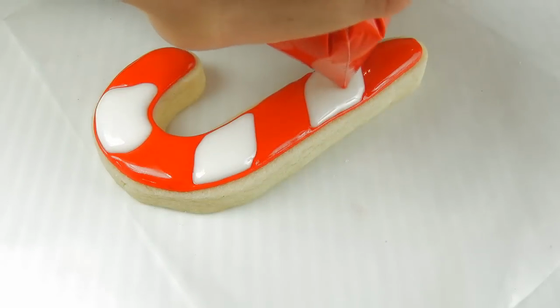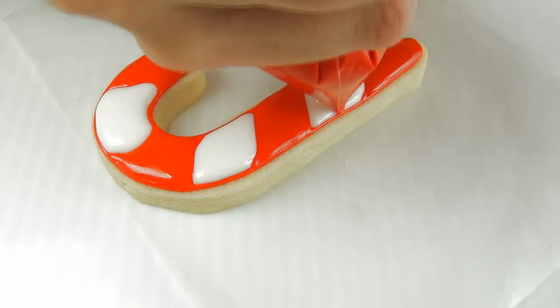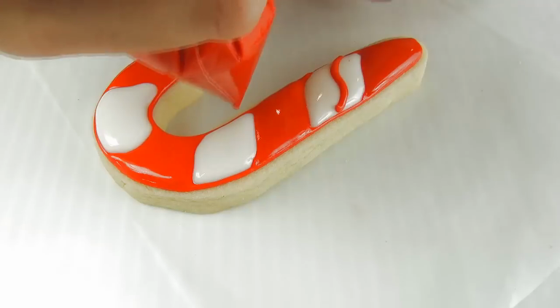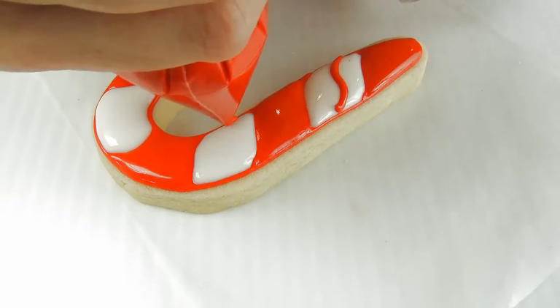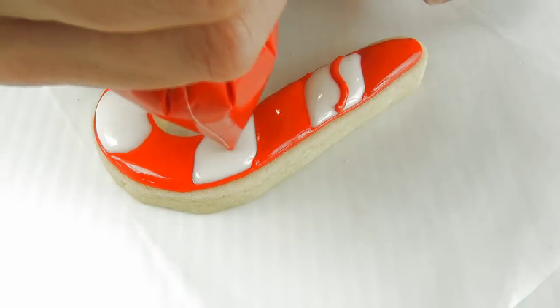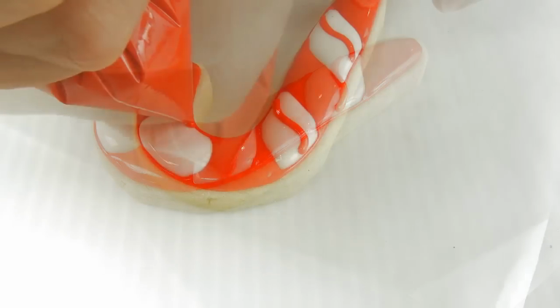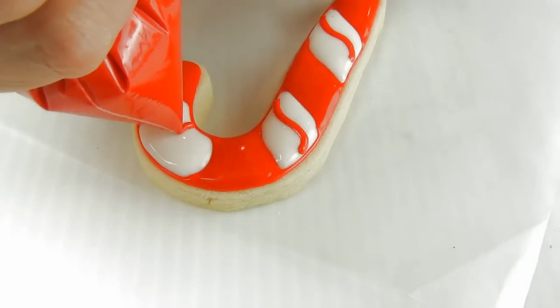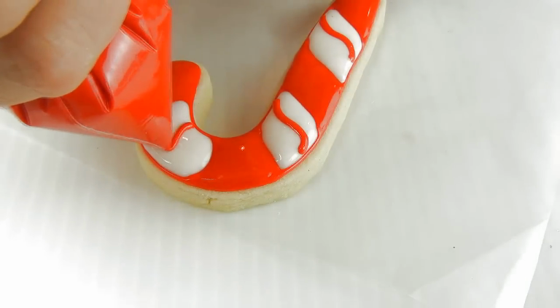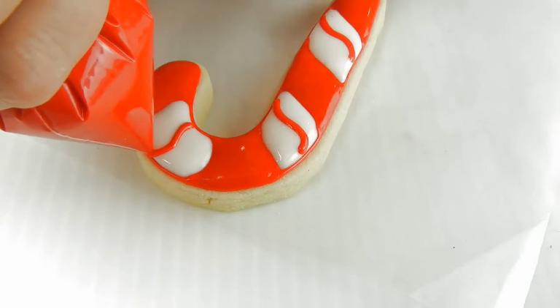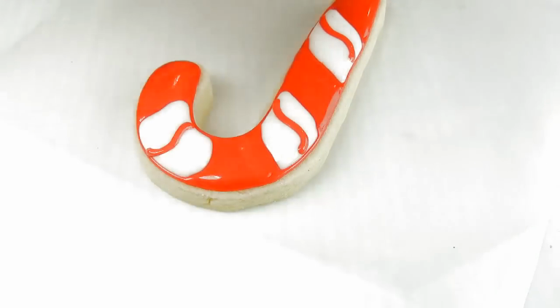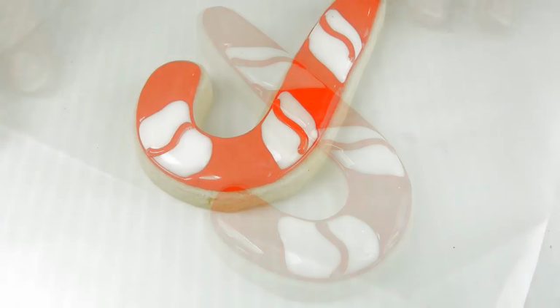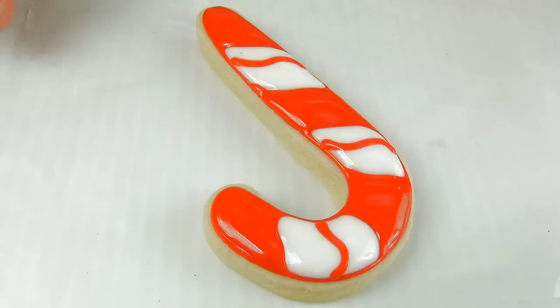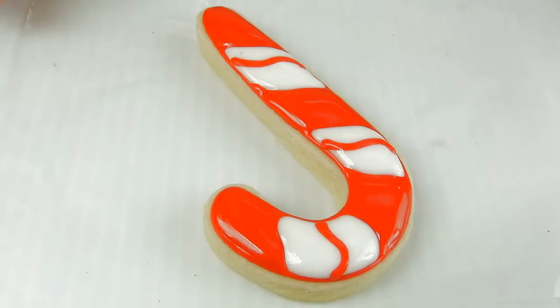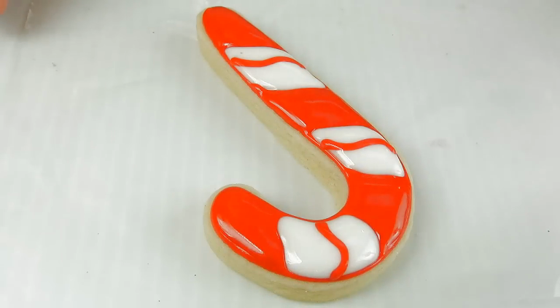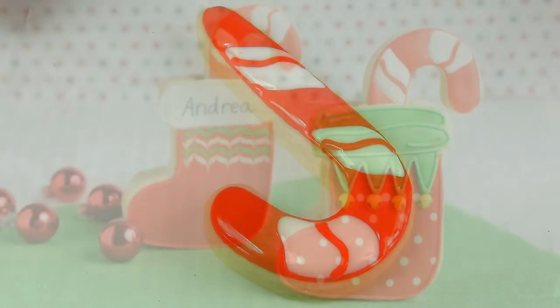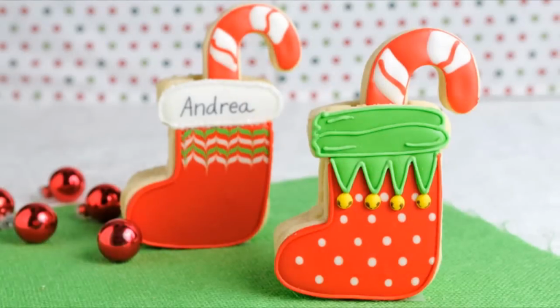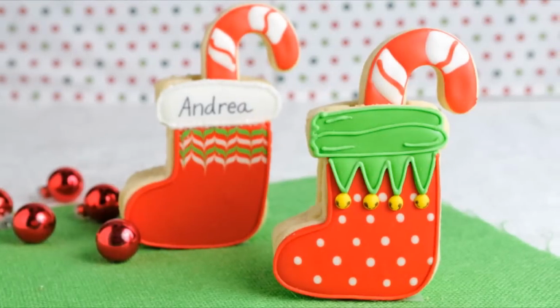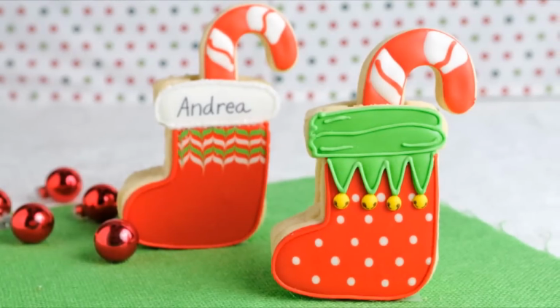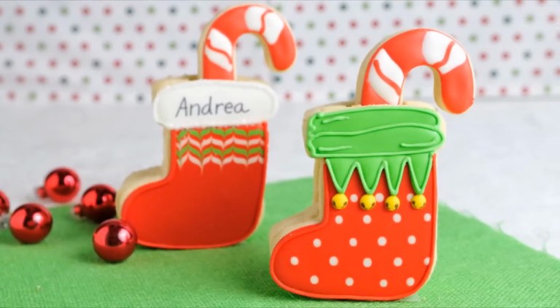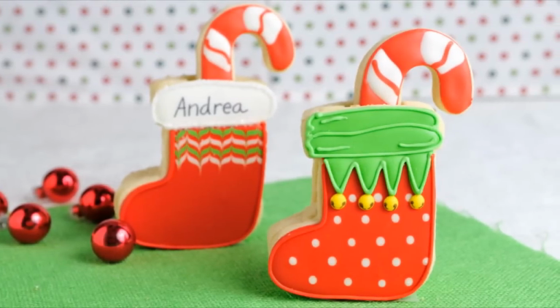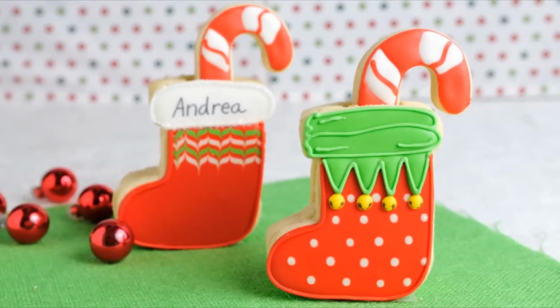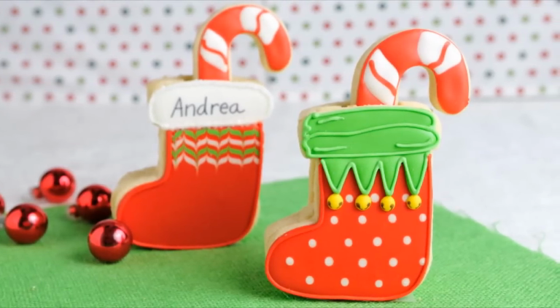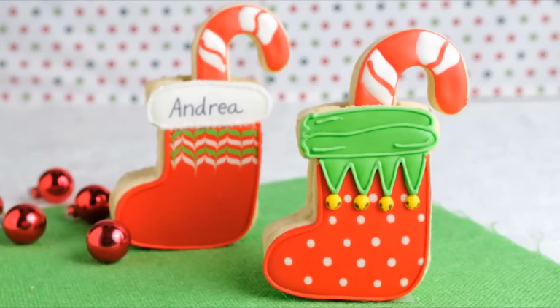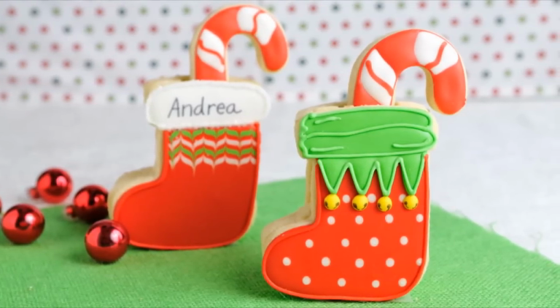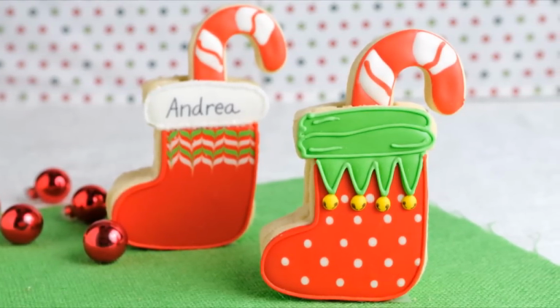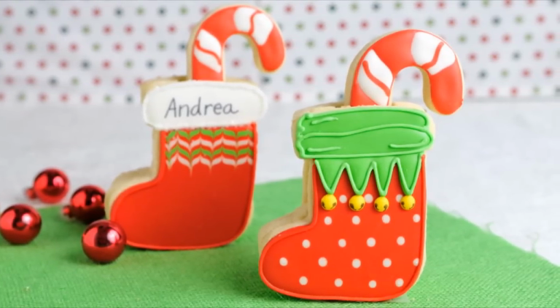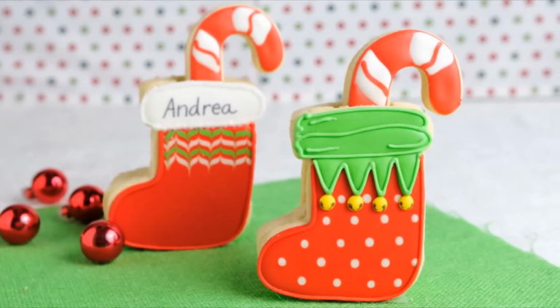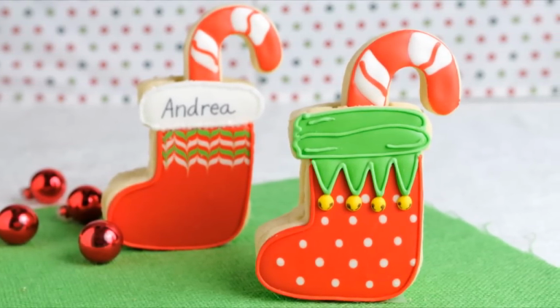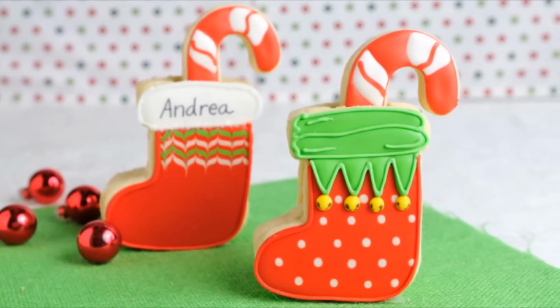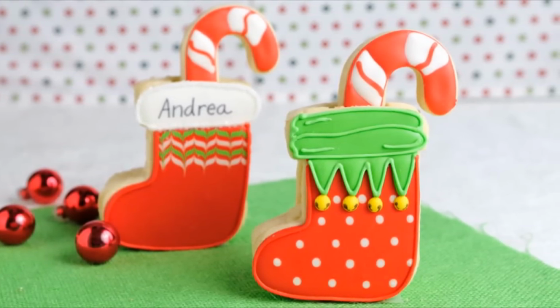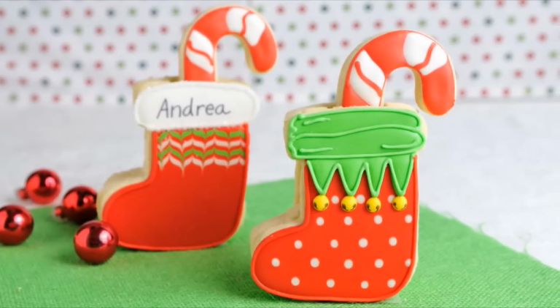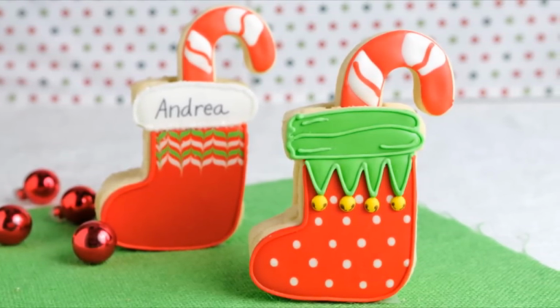While the white is still wet, take some red and pipe a line directly onto the wet icing. And that's how you can make these adorable 3D stocking cookies — you can simply put a cookie inside.